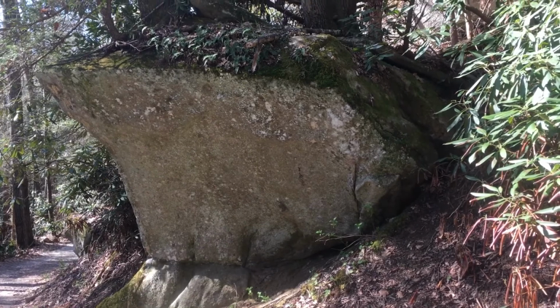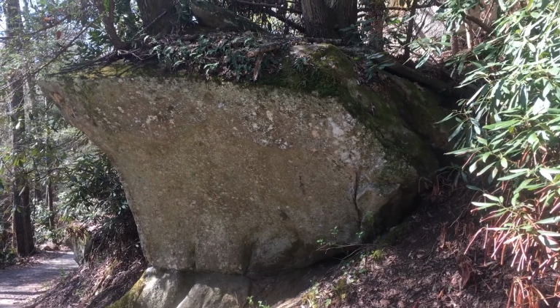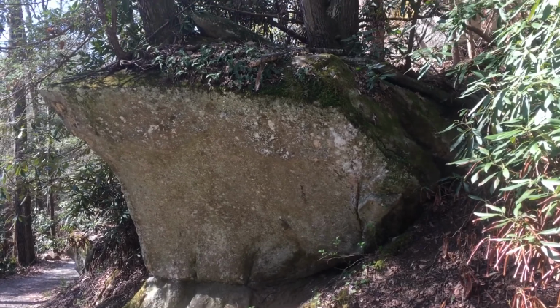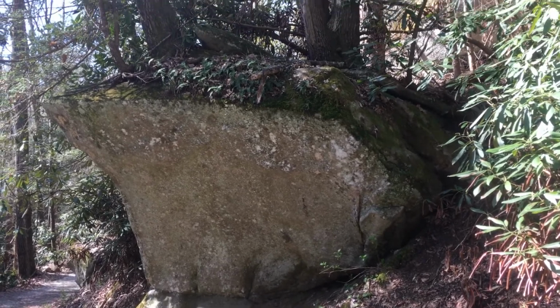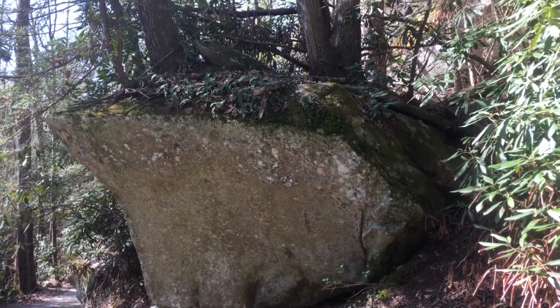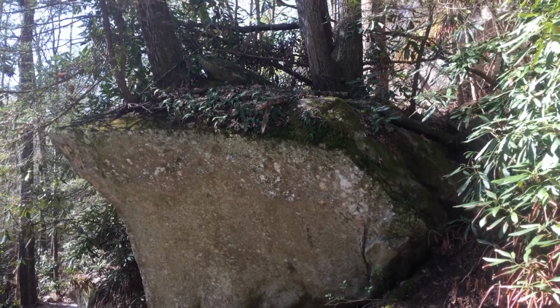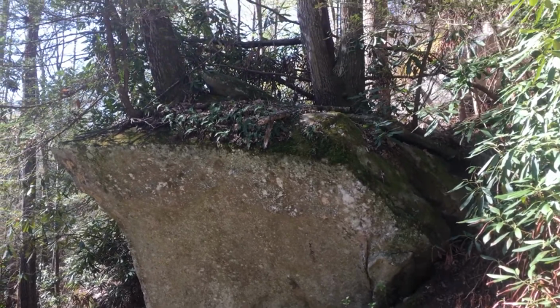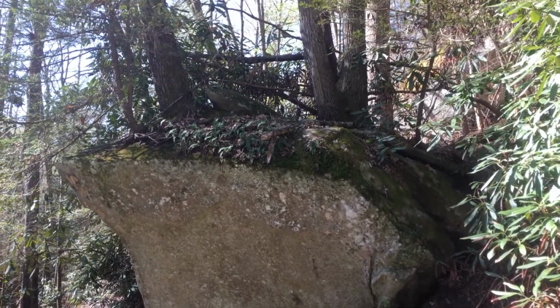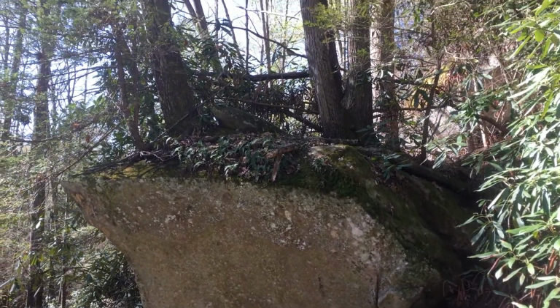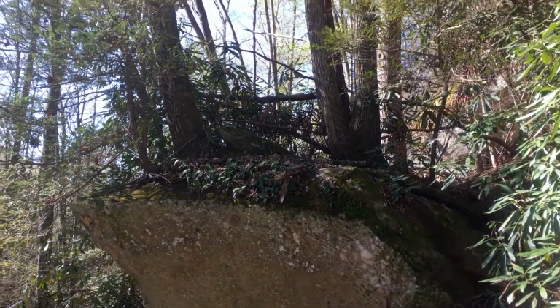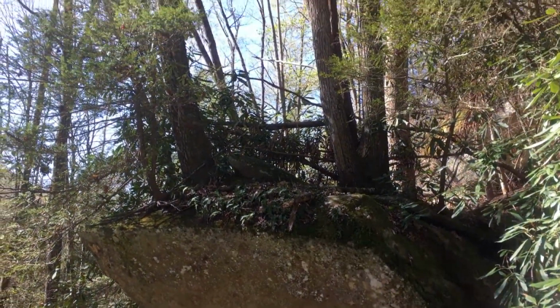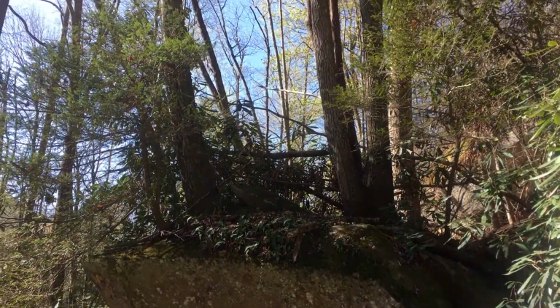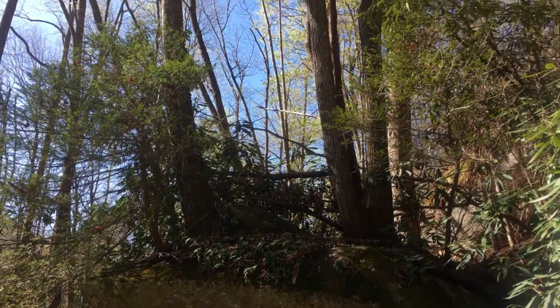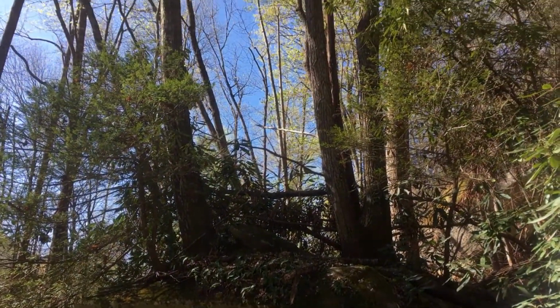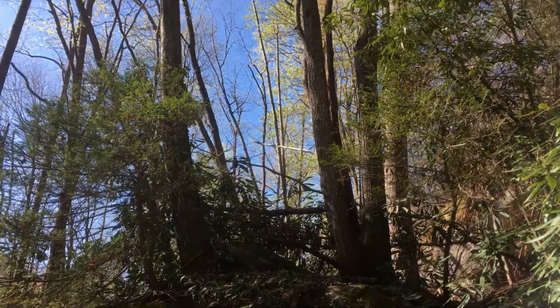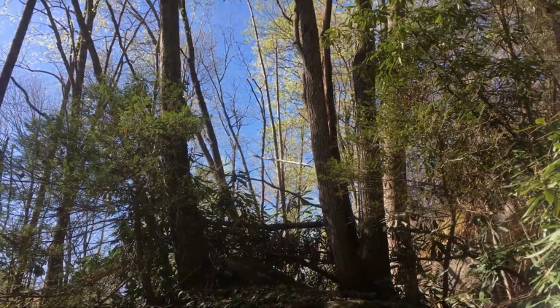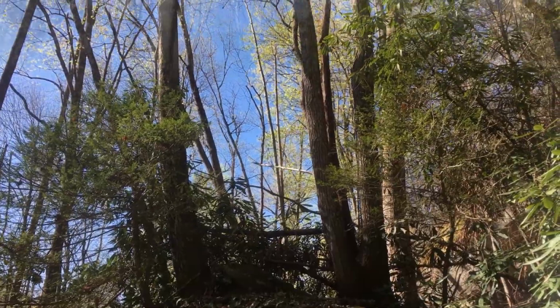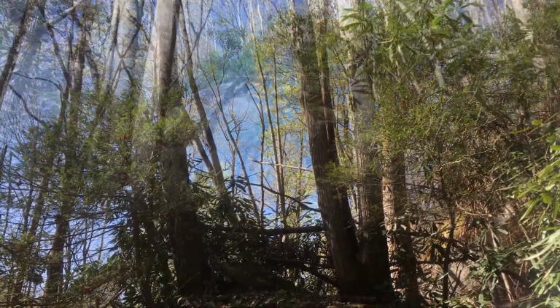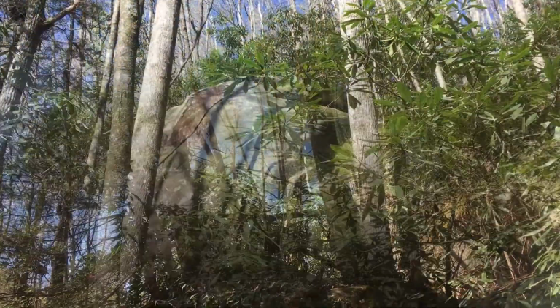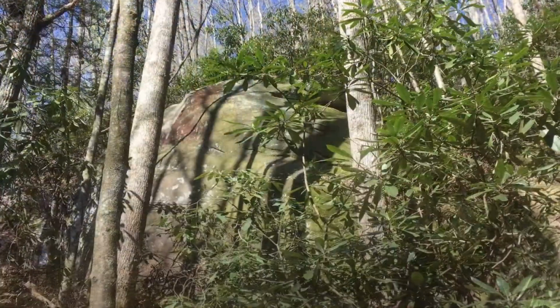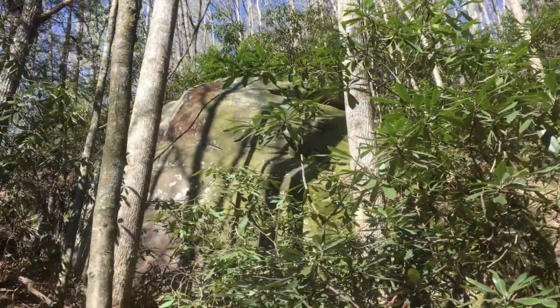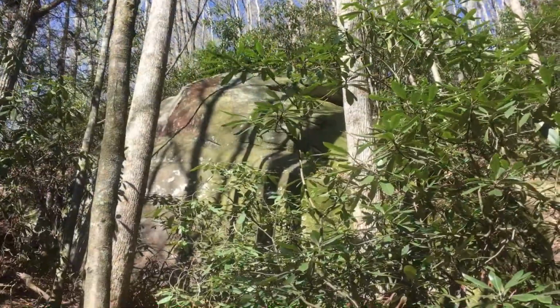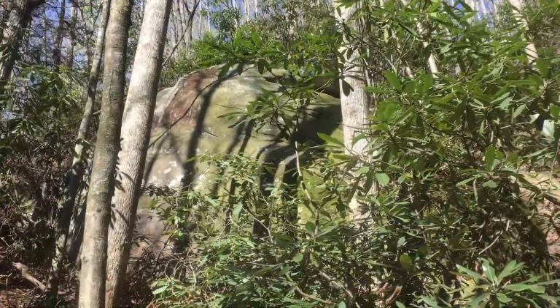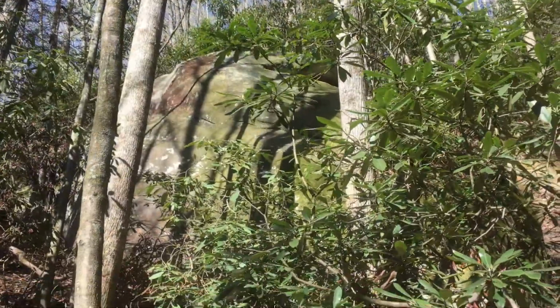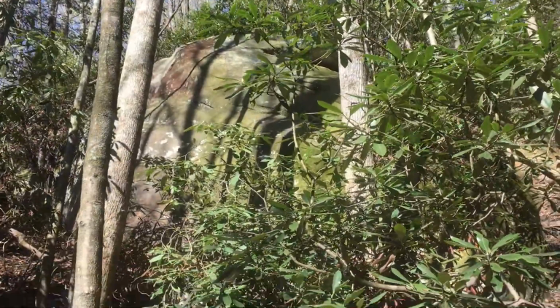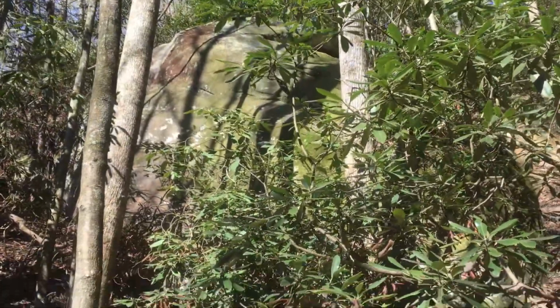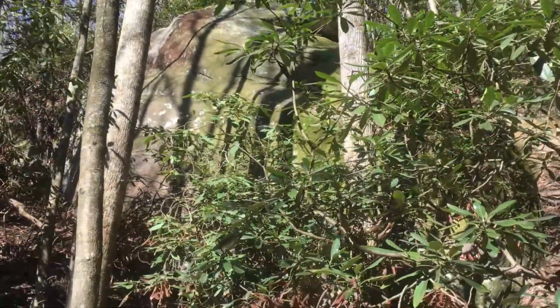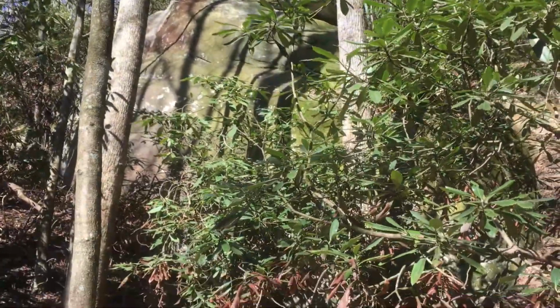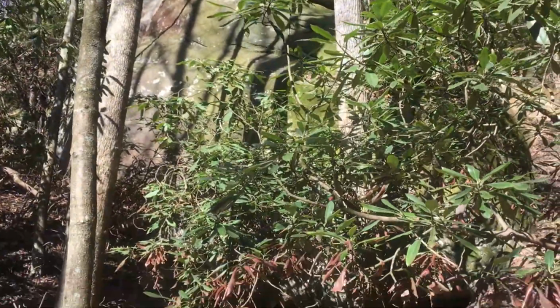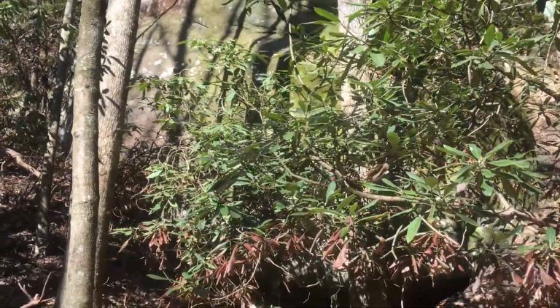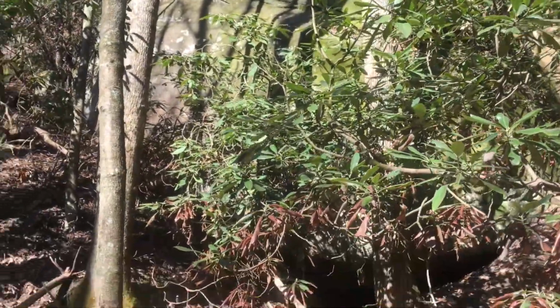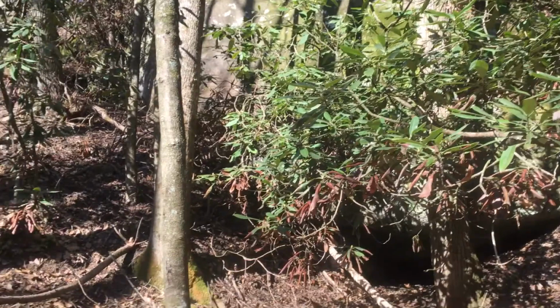That's a neat rock formation. Lots of awesome rocks down in this area.